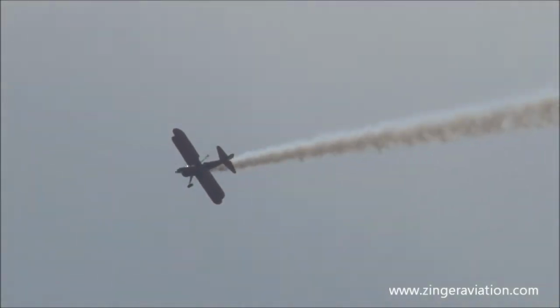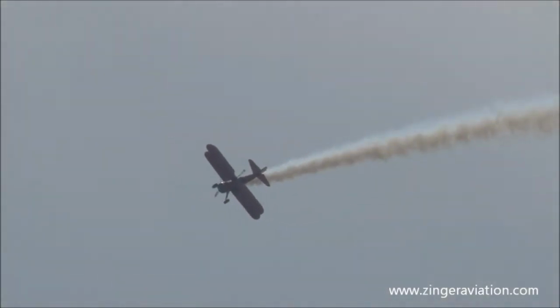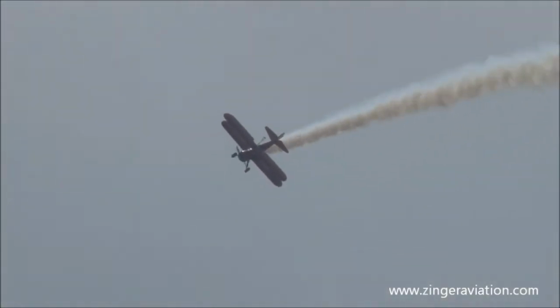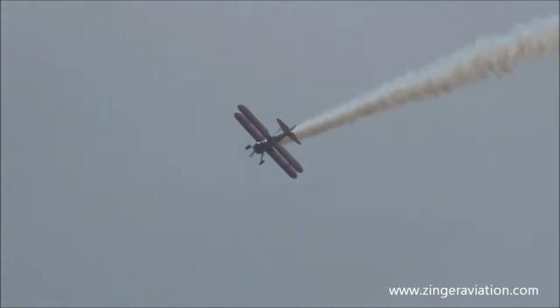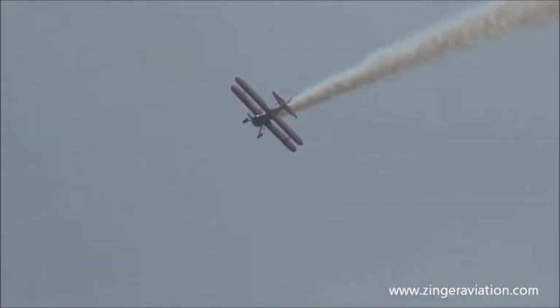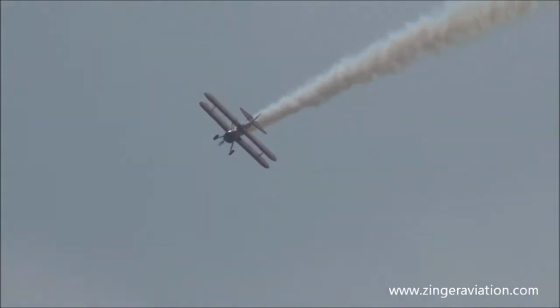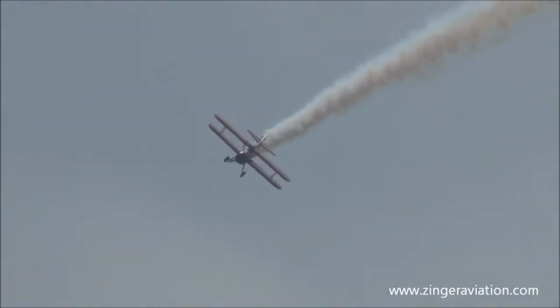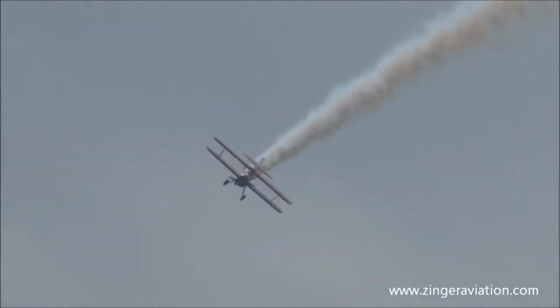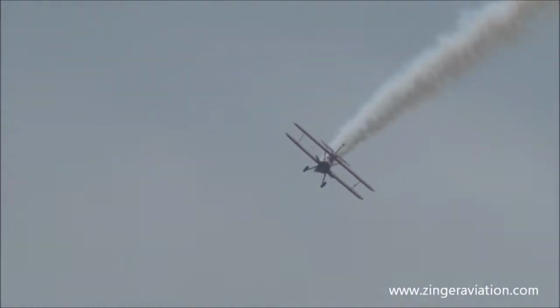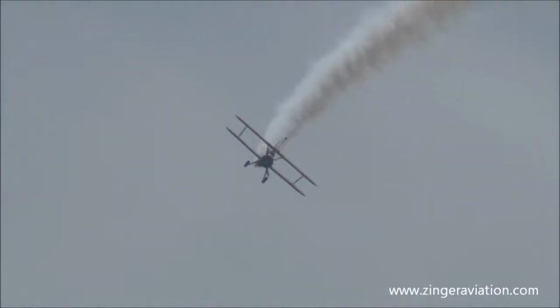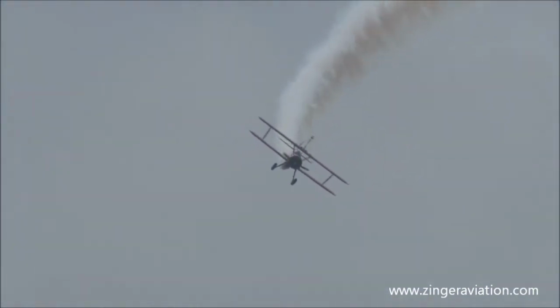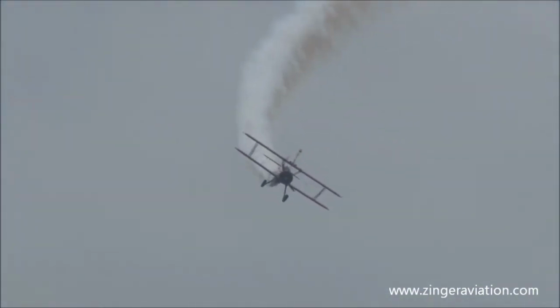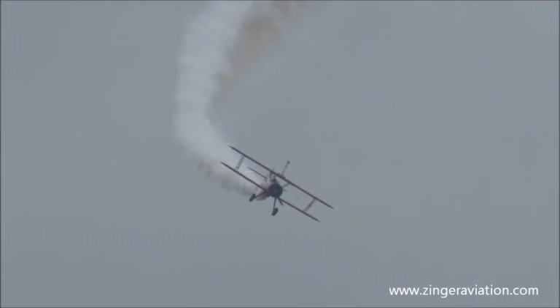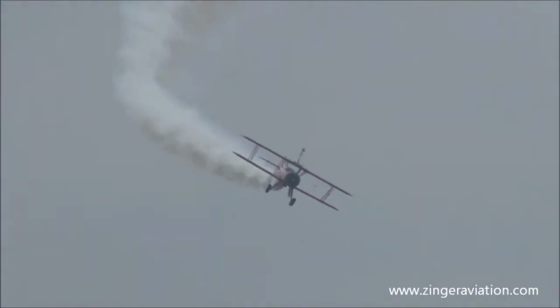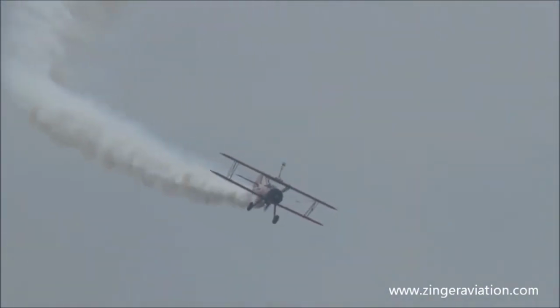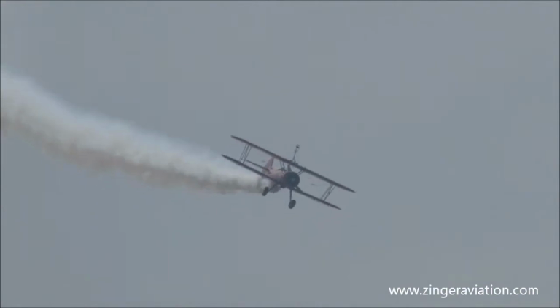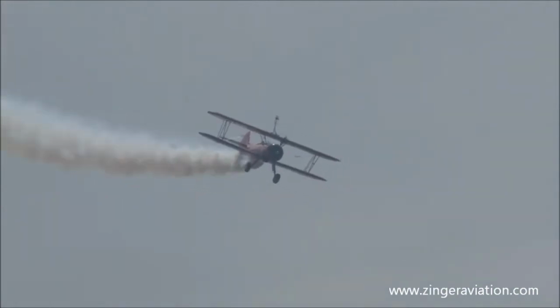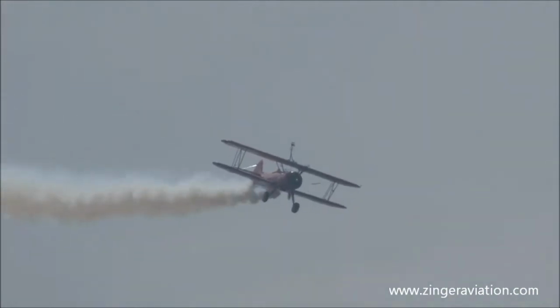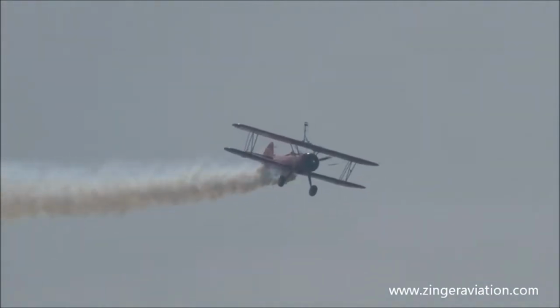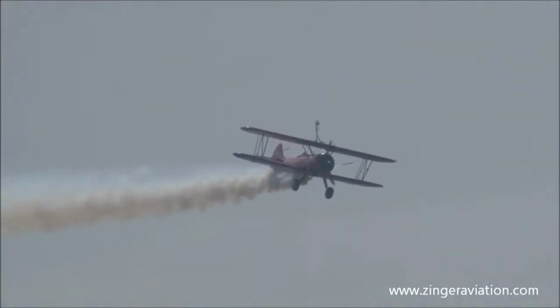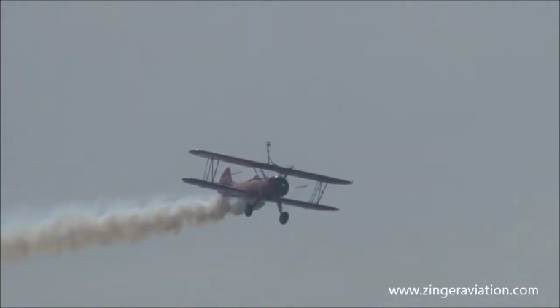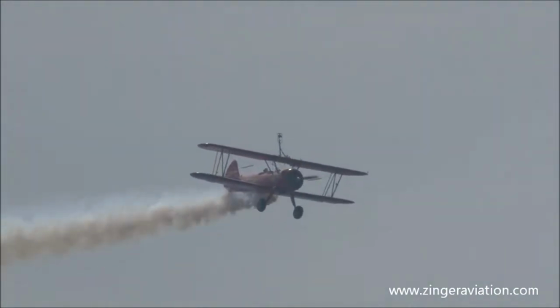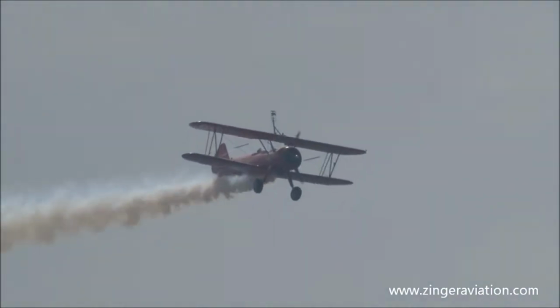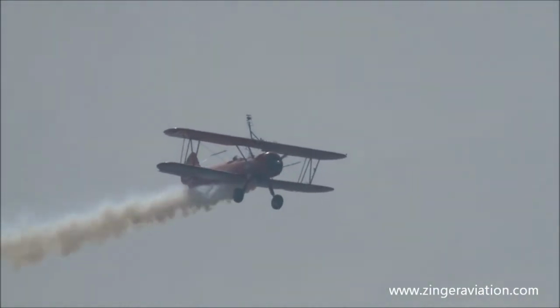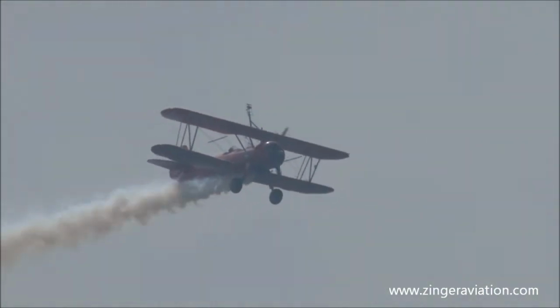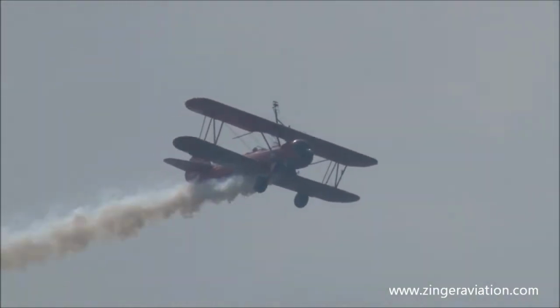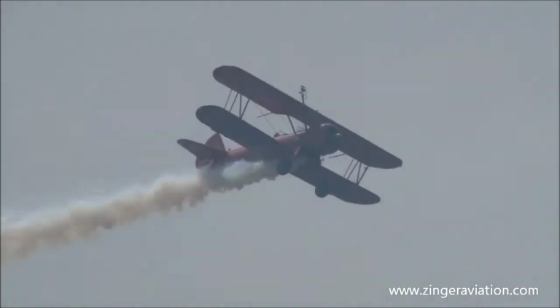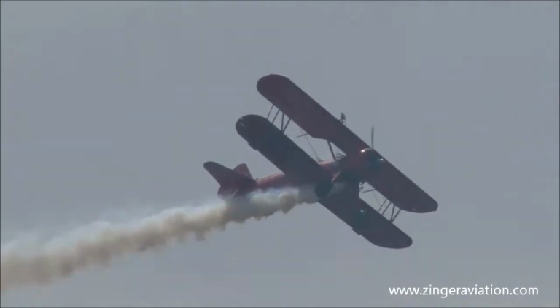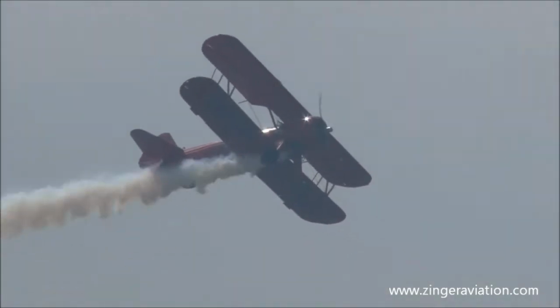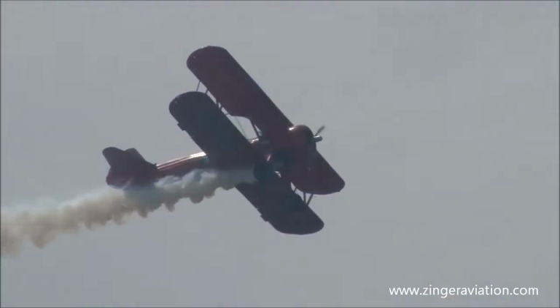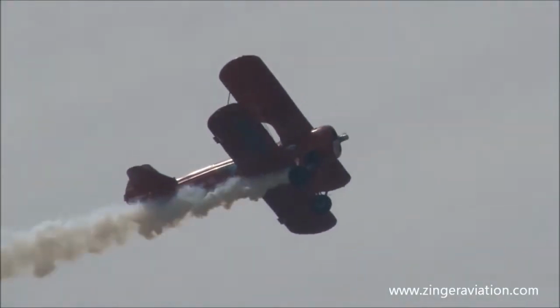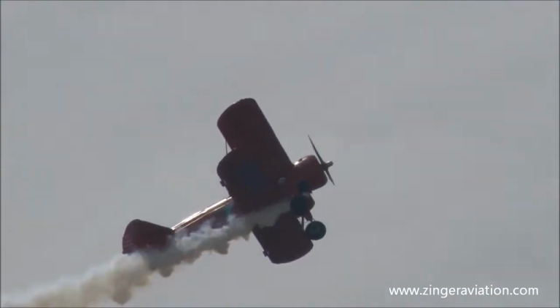This airplane has been converted from the 220 horsepower Continental to an R-985 — that's 985 cubic inches, cranking out 450 horsepower through the Hamilton Standard propeller.